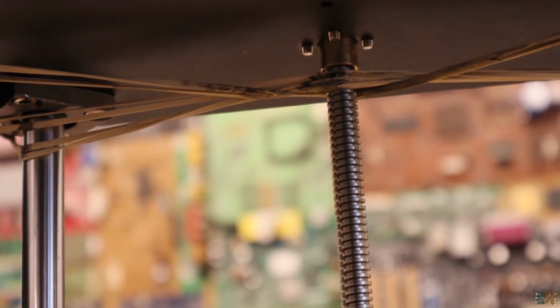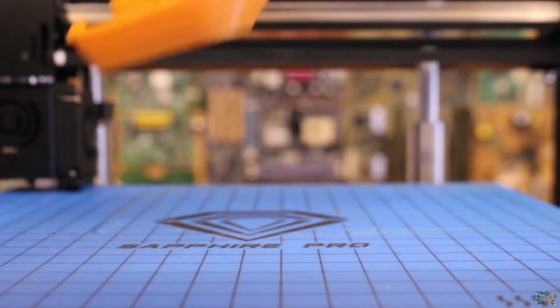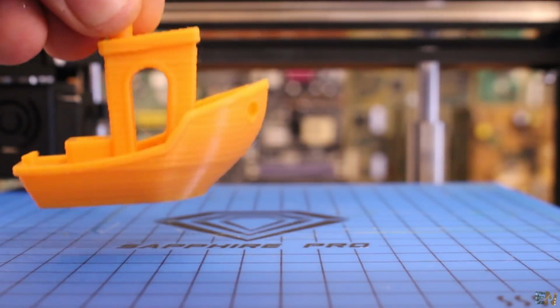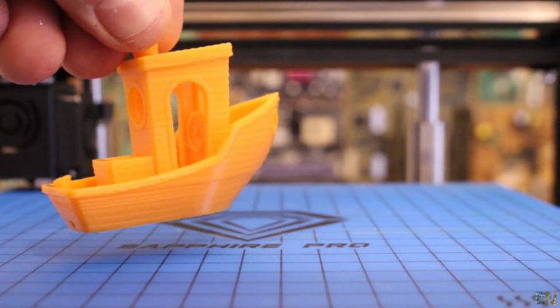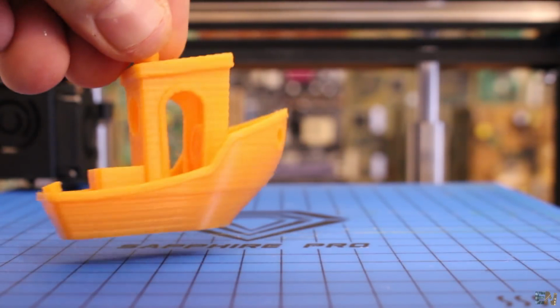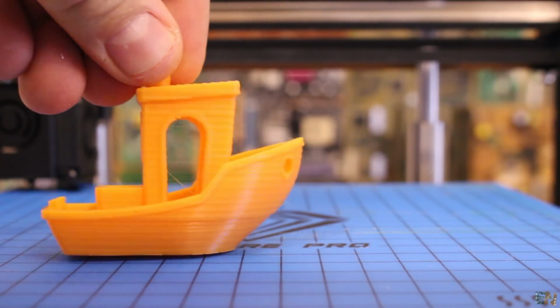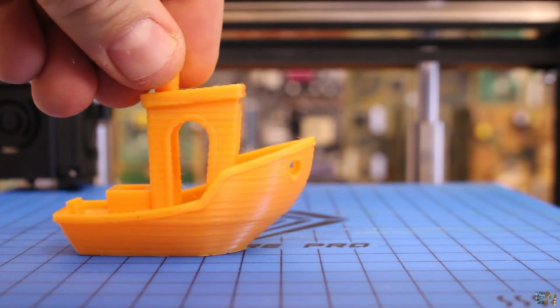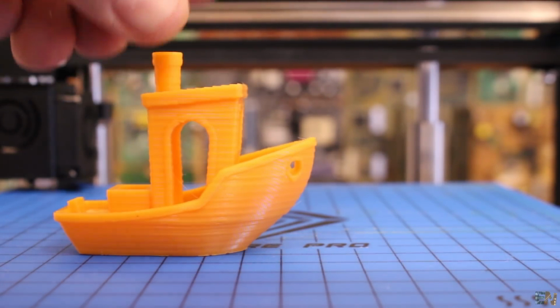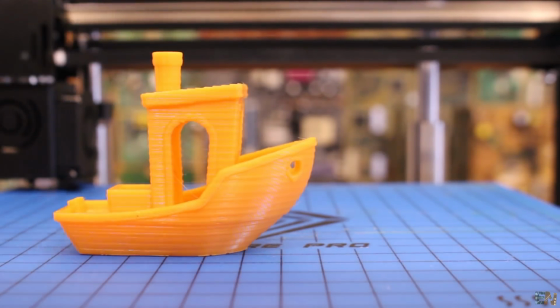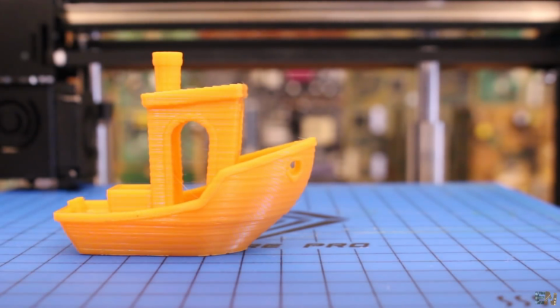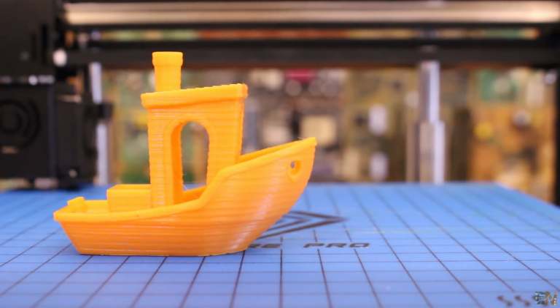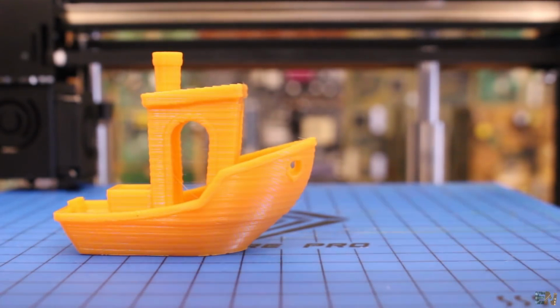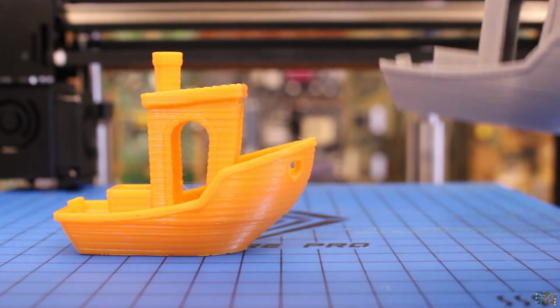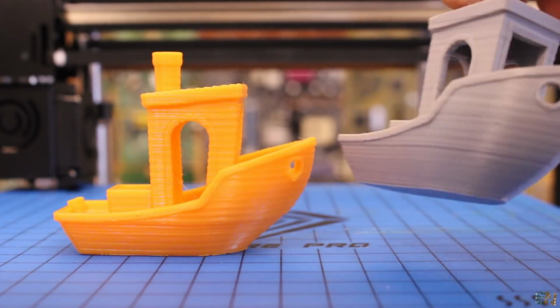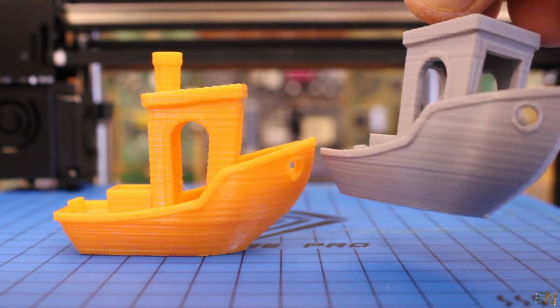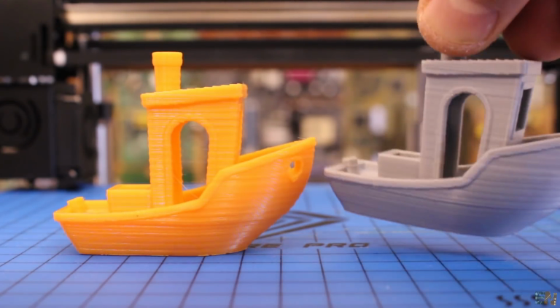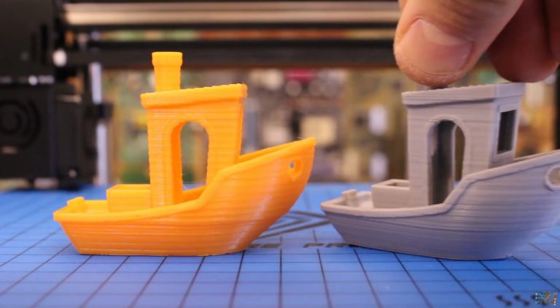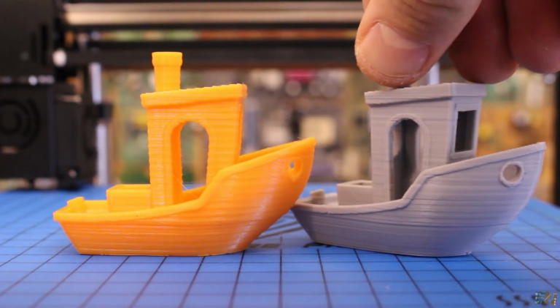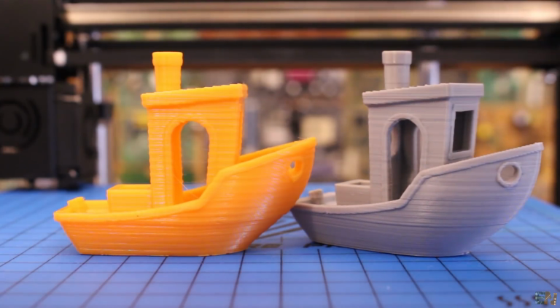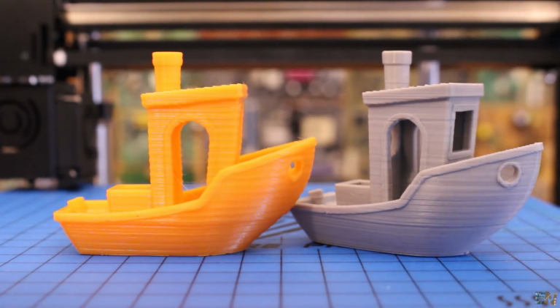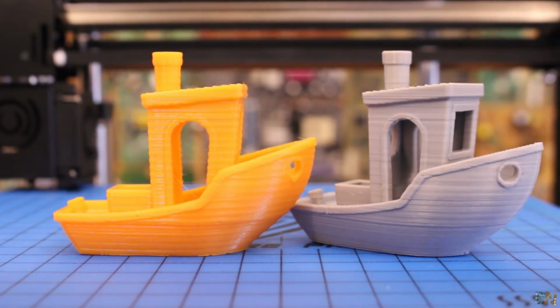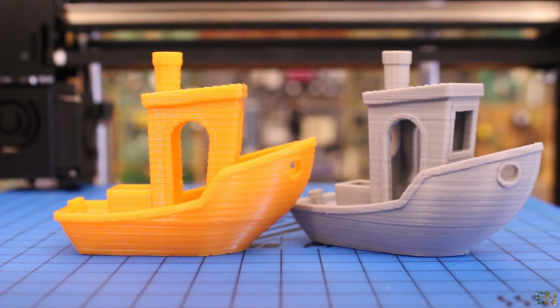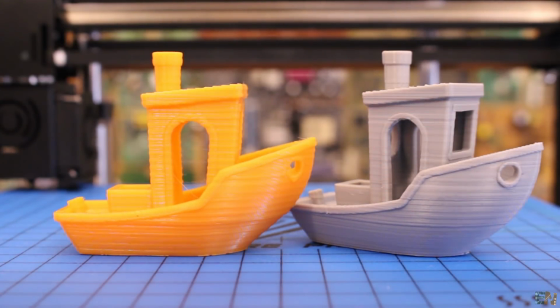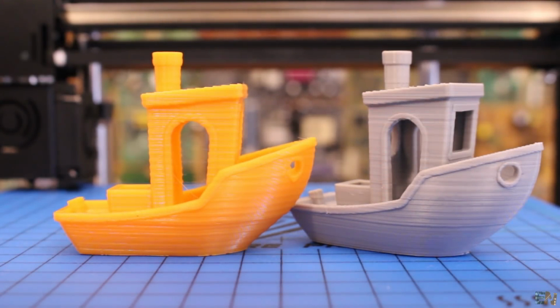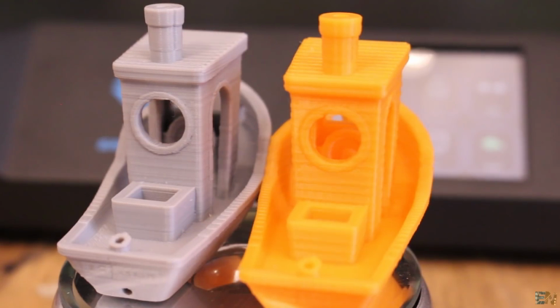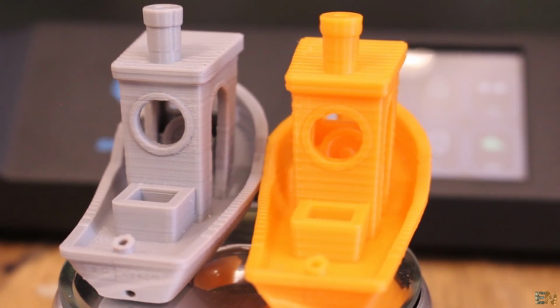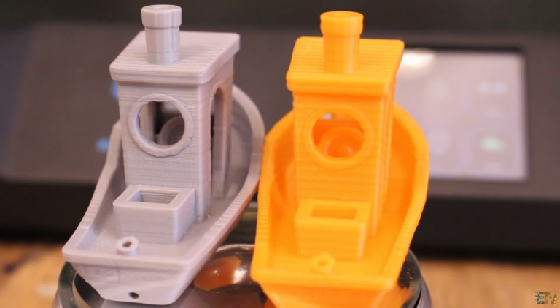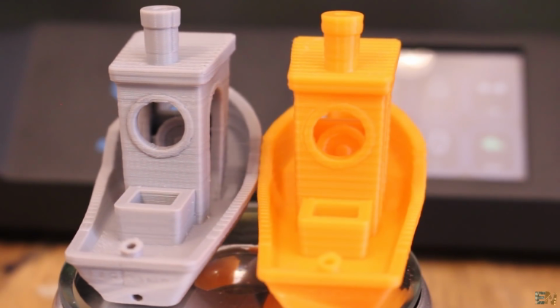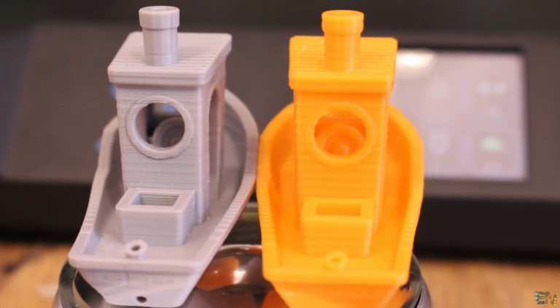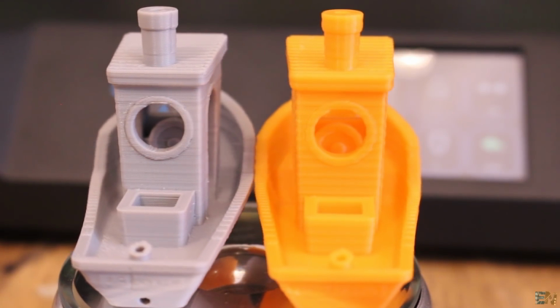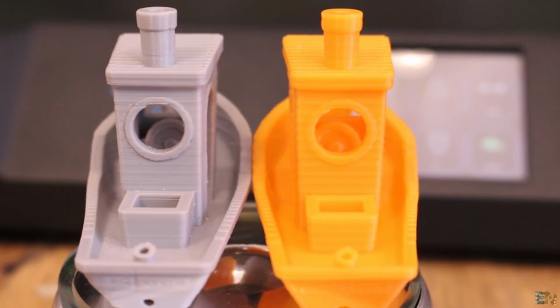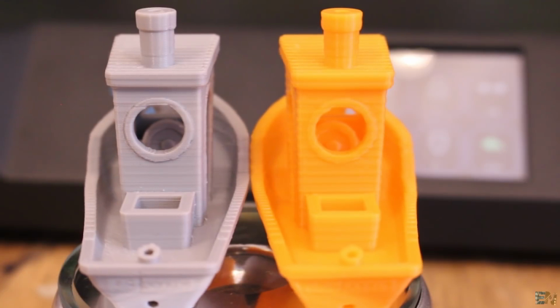This benchy was printed with PLA without the rubber bands, and this grey one was printed using the bands — as you can see we have some improvement. The lines are still there but they are a little bit better.